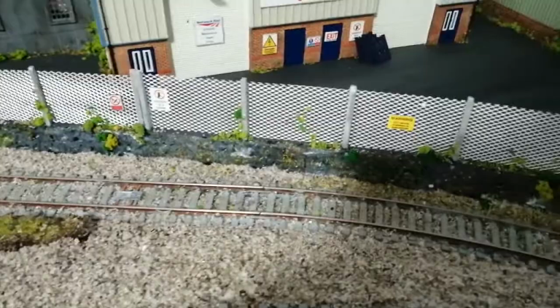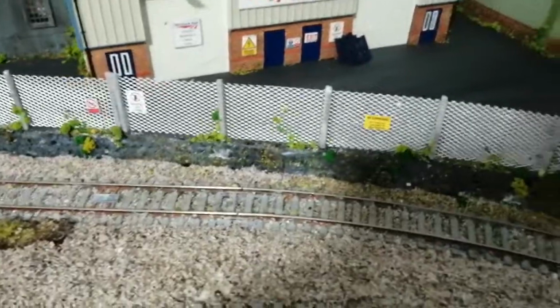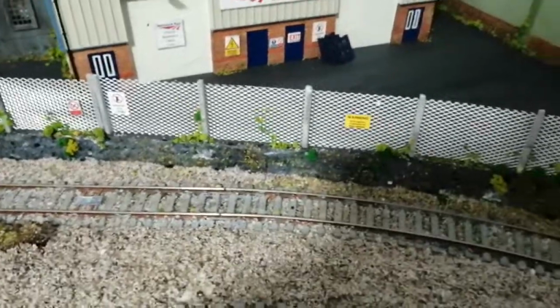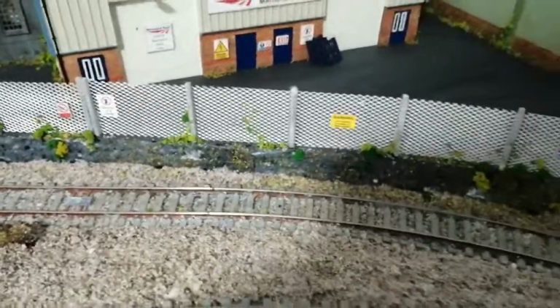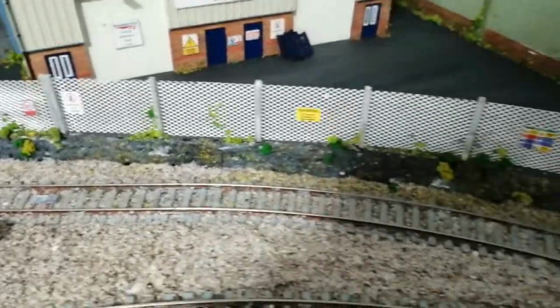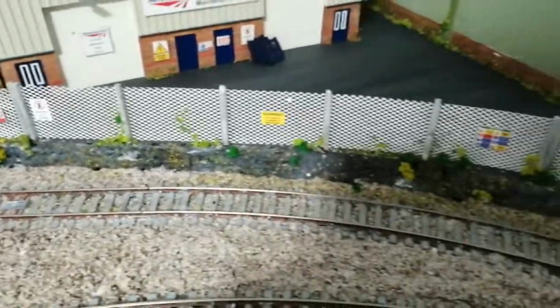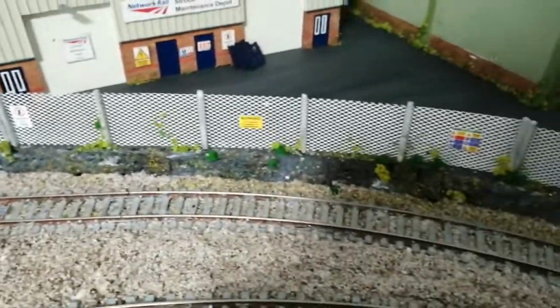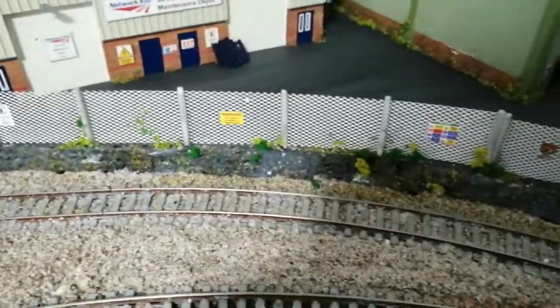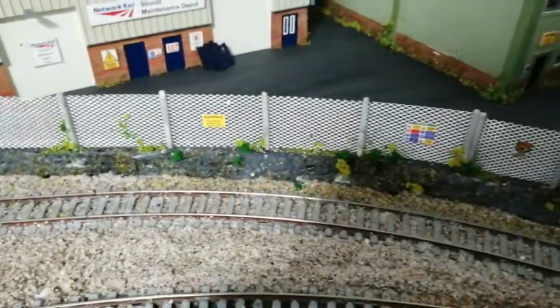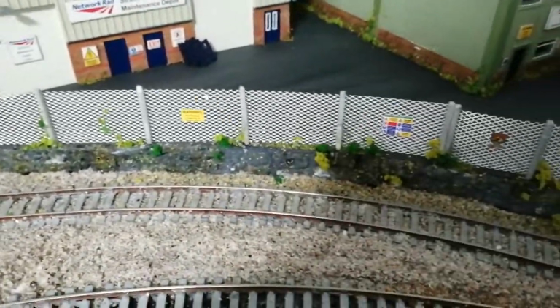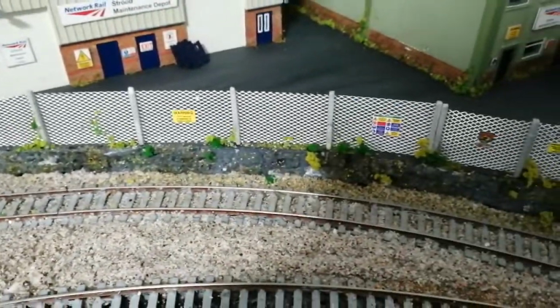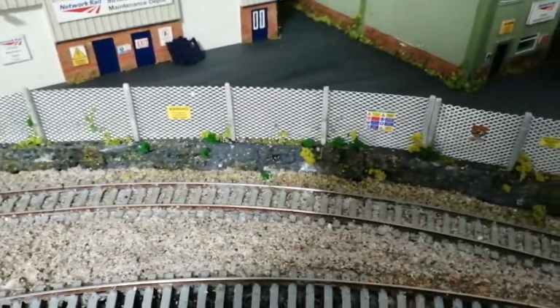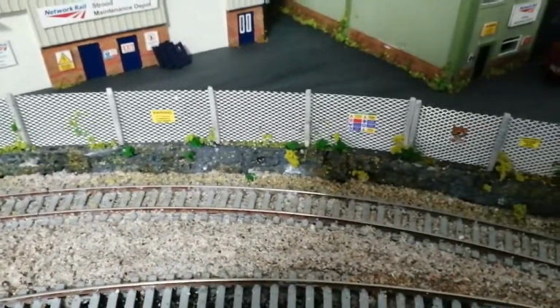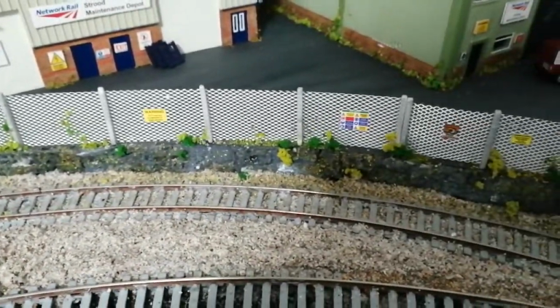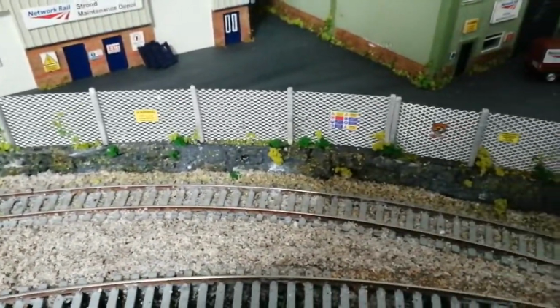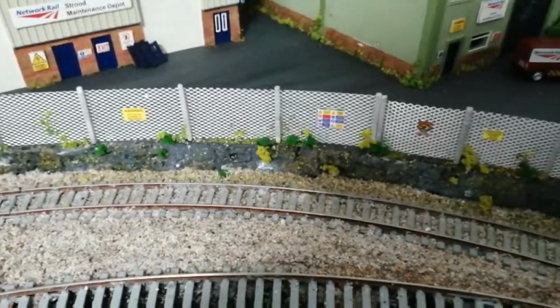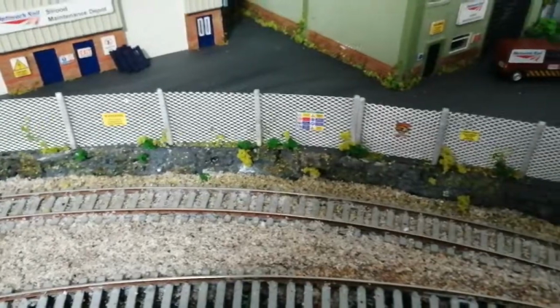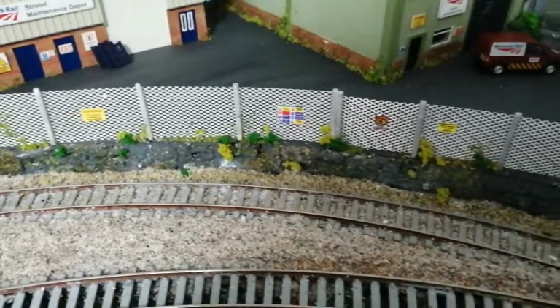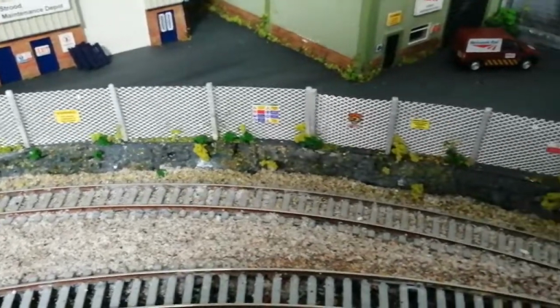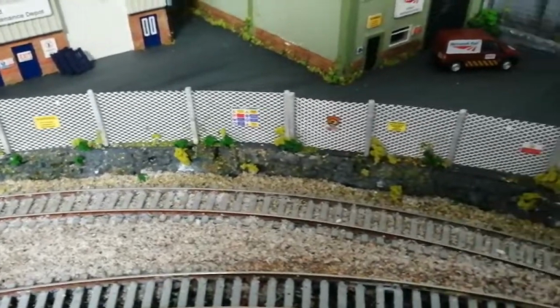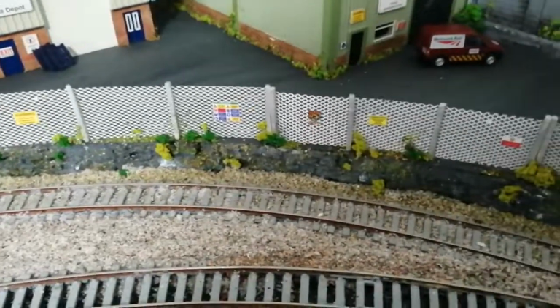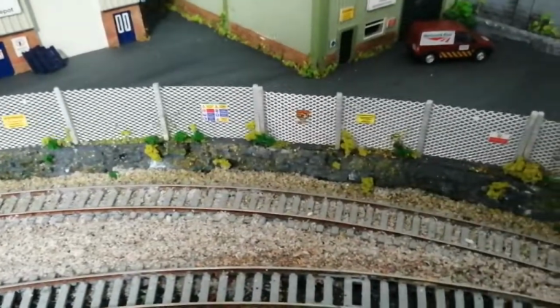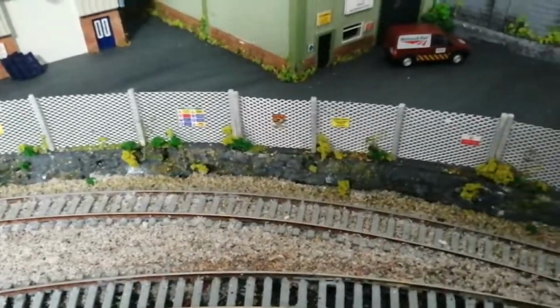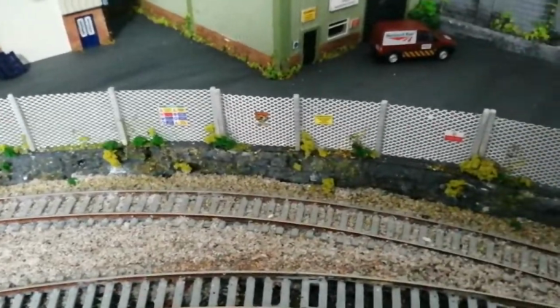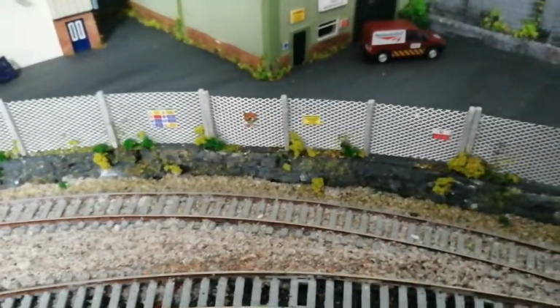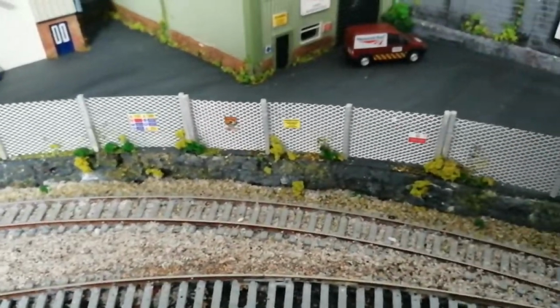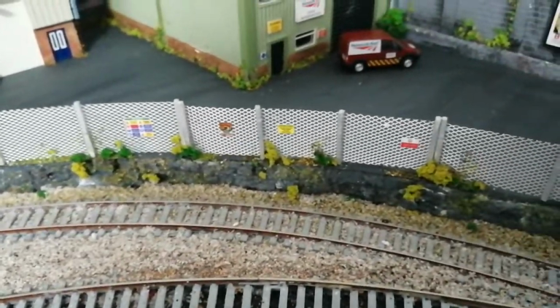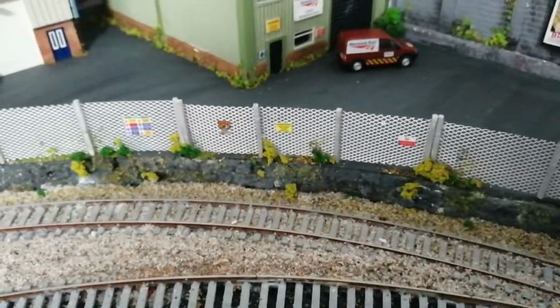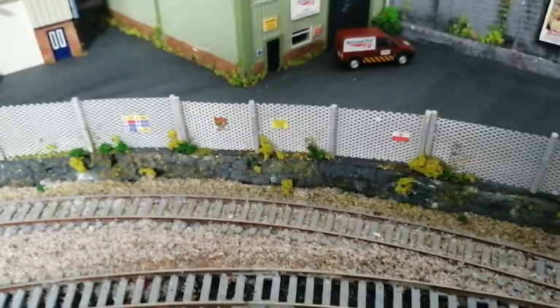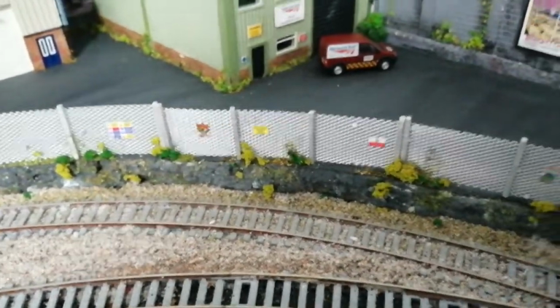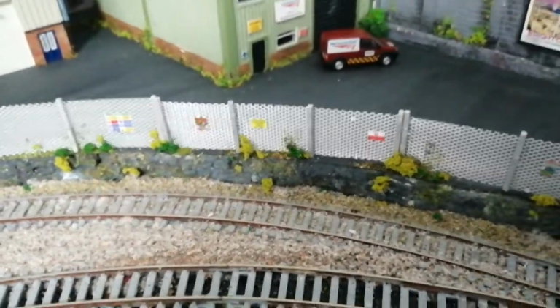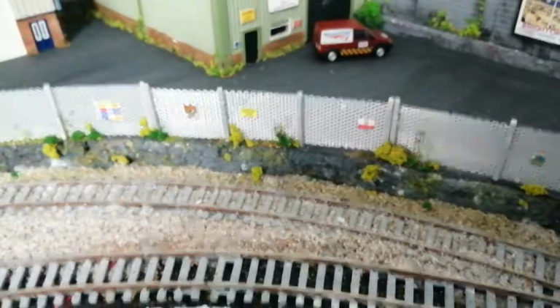Like I say, I've got barbed wire to go on that when I get five minutes. So that's looking ready to go because it's dried out — it takes a while for it to dry out before you can actually do it.